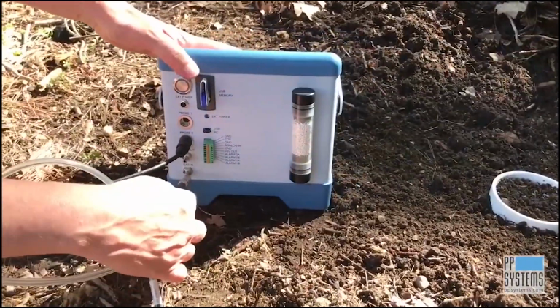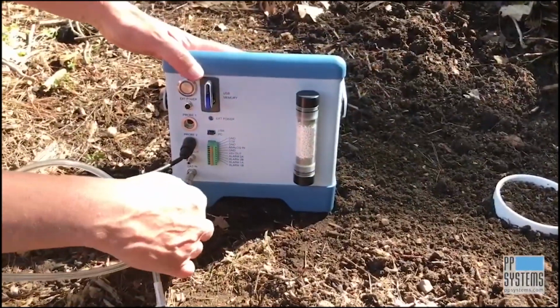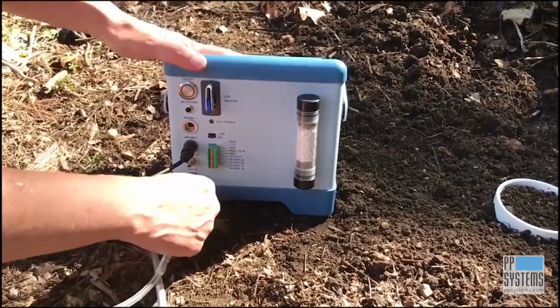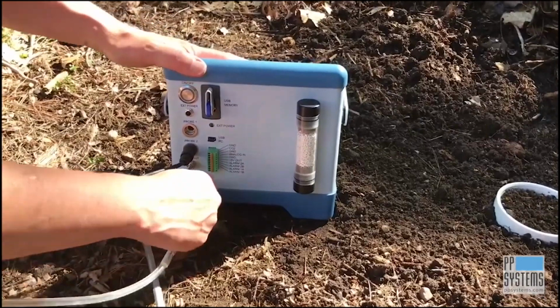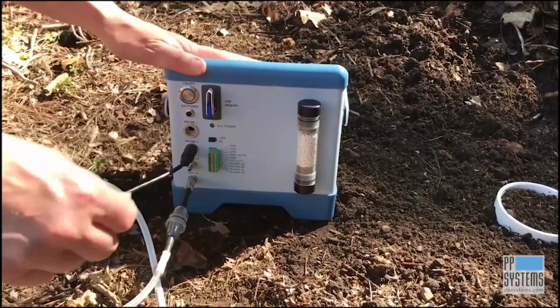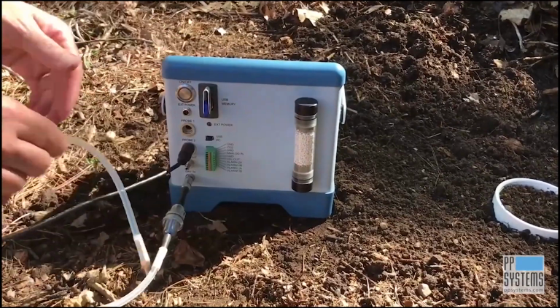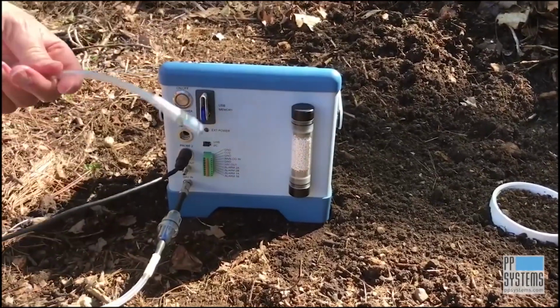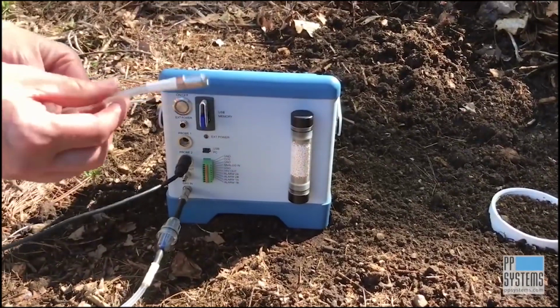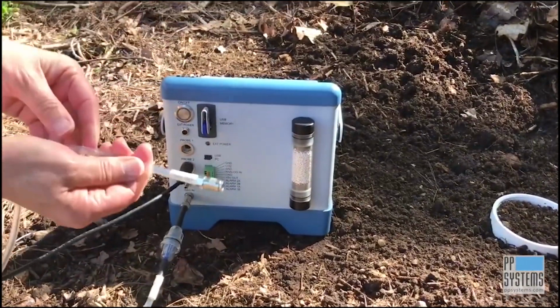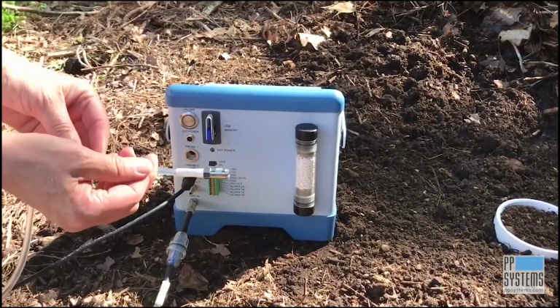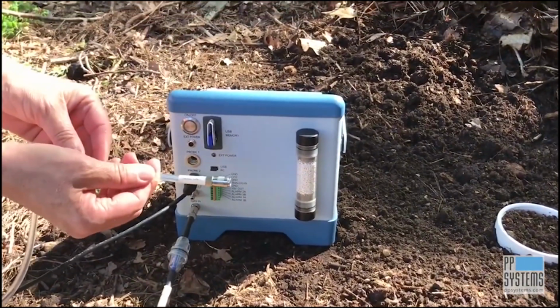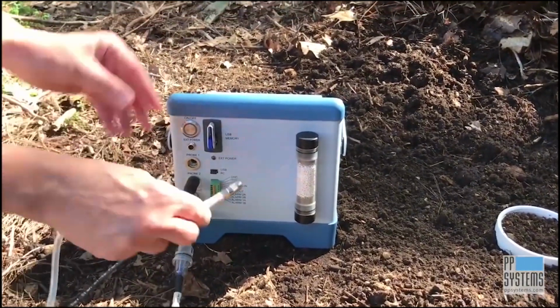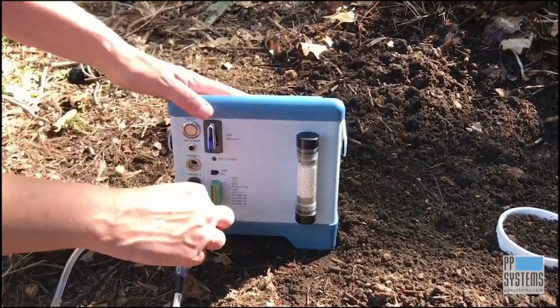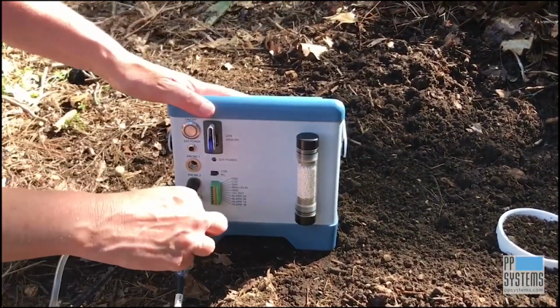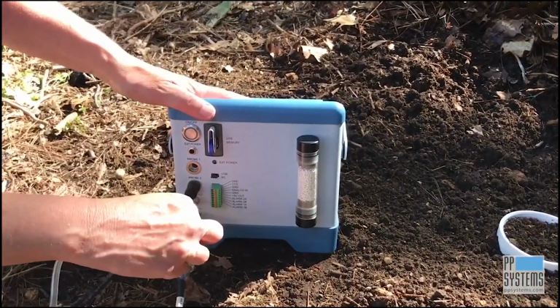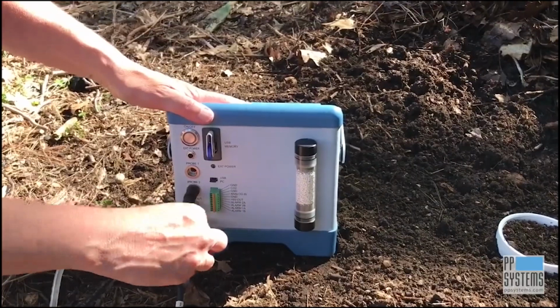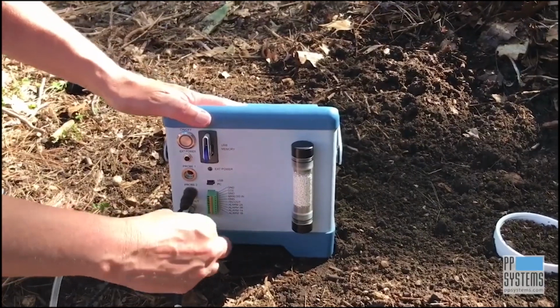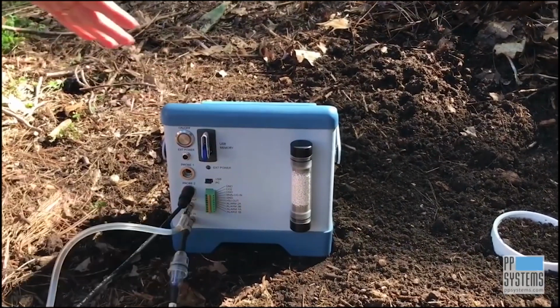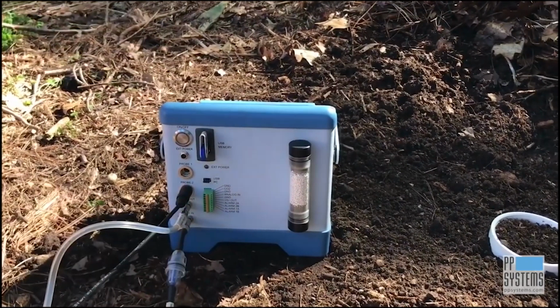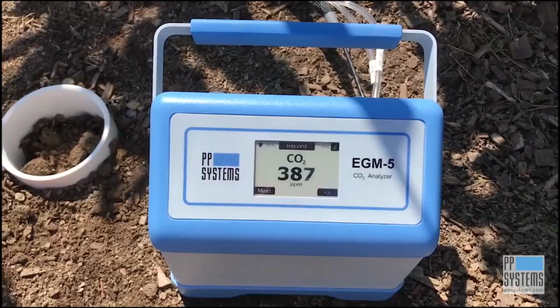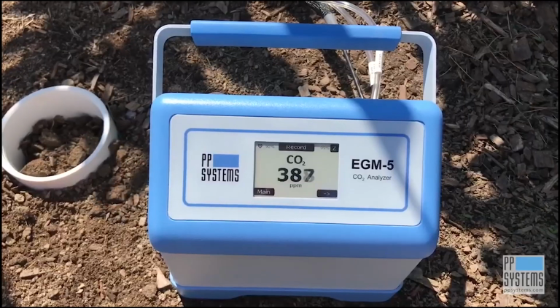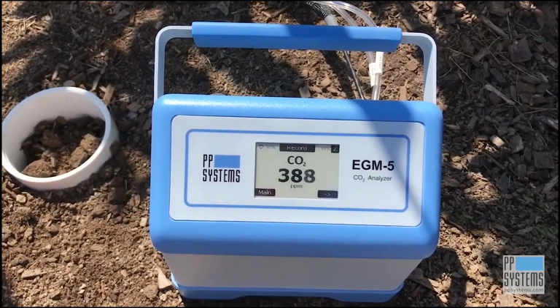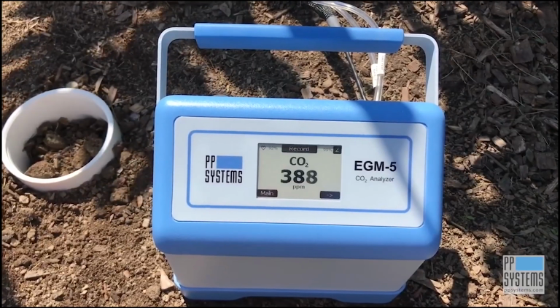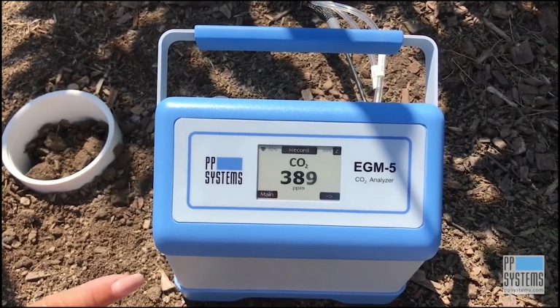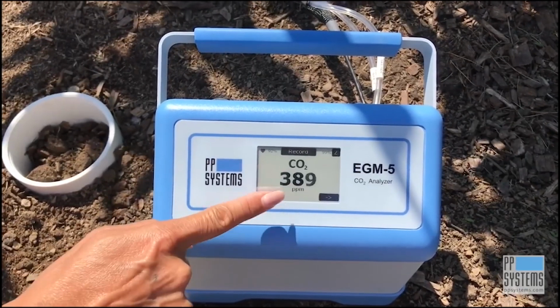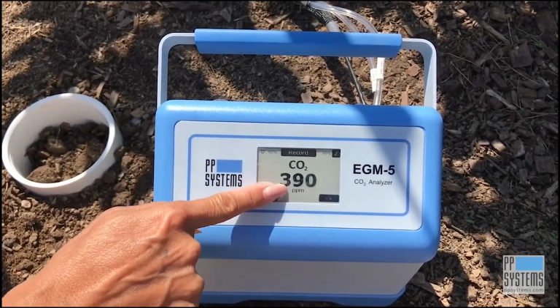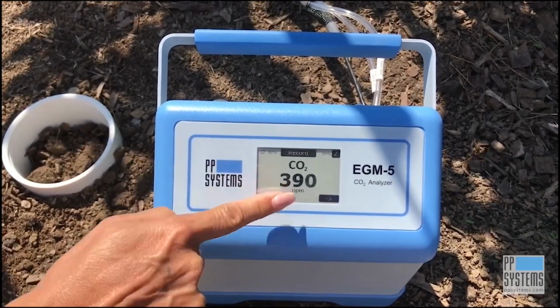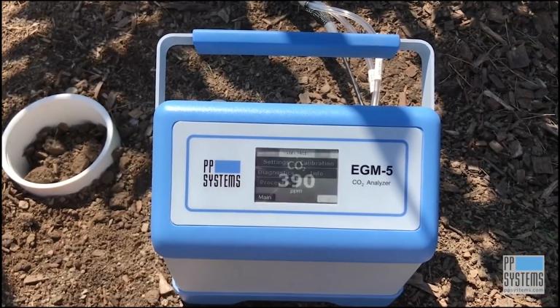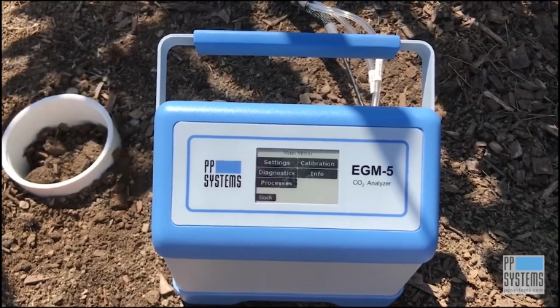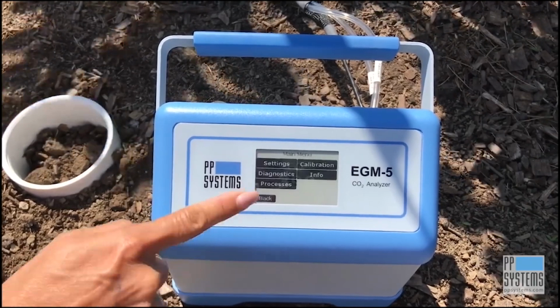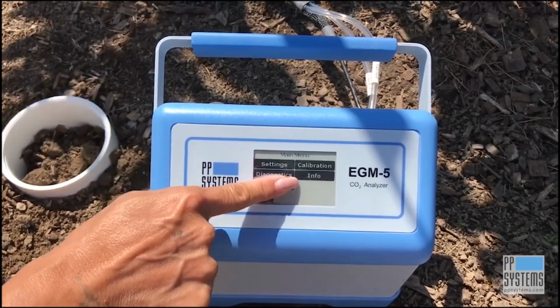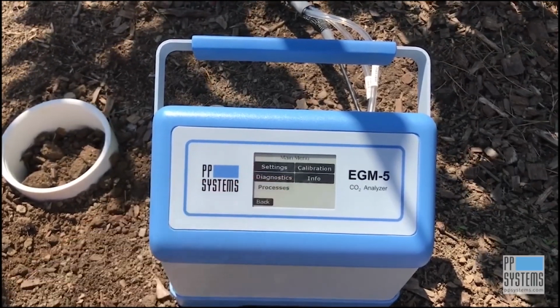With your data storage device in place, secure the SRC-2's electric and pneumatic connections as shown here and power up the EGM-5. Using the touch display, select Main, Processes, and then SRC.